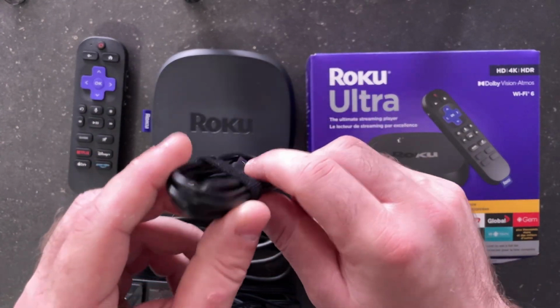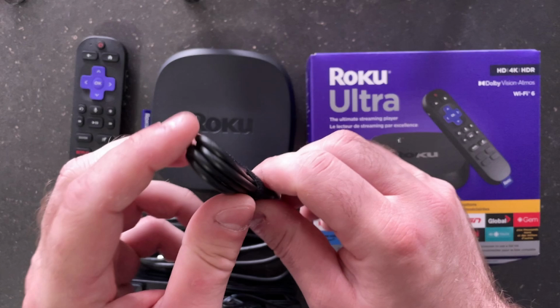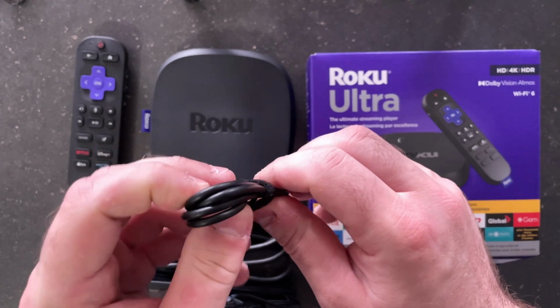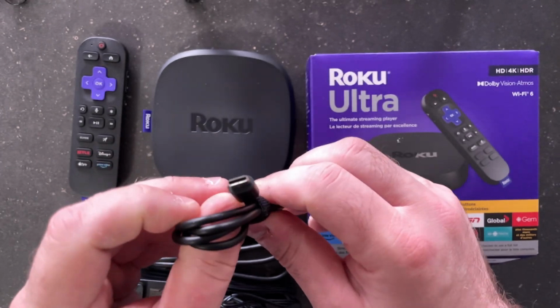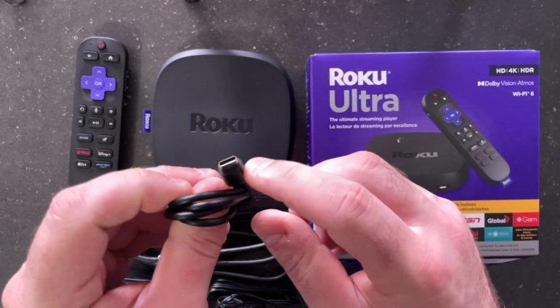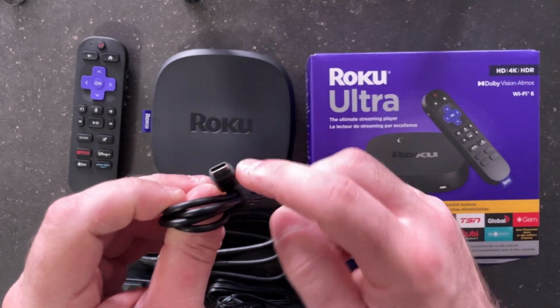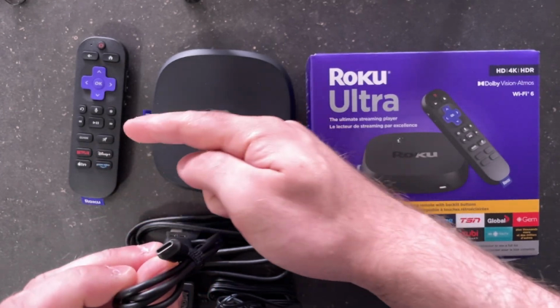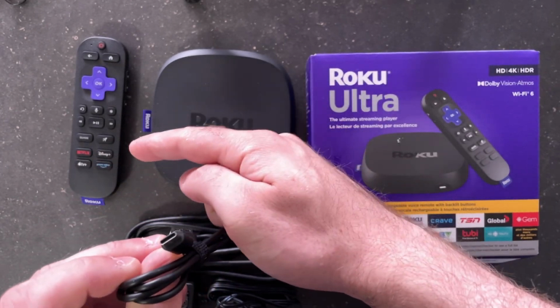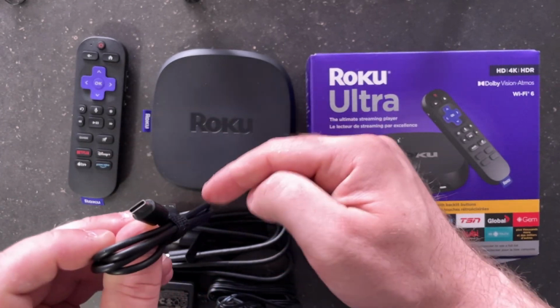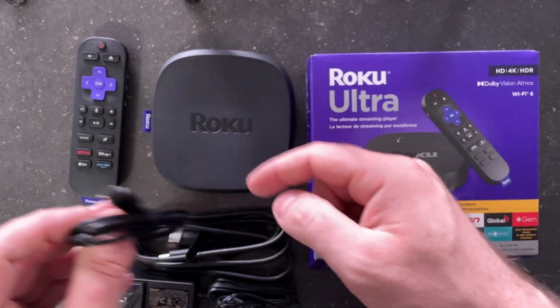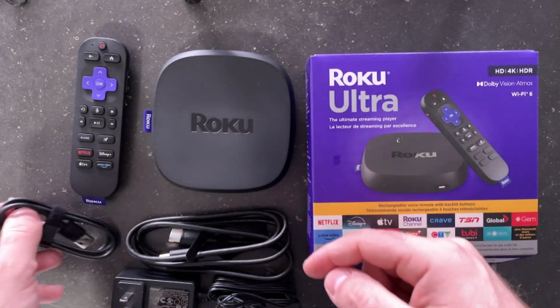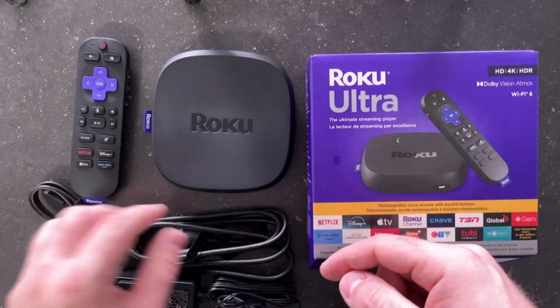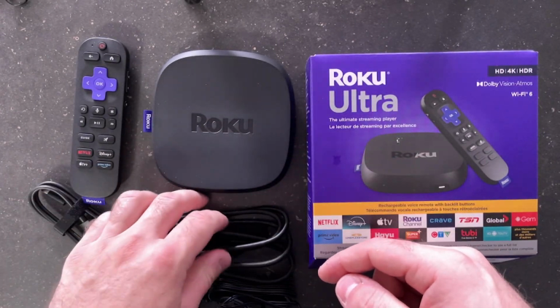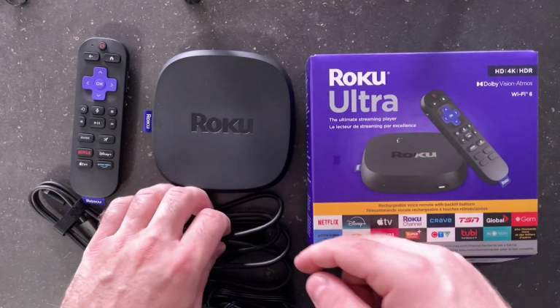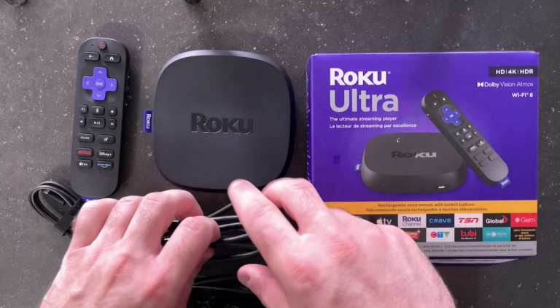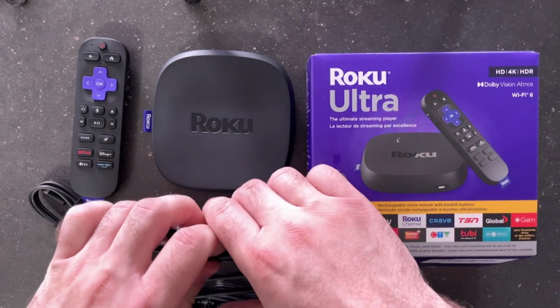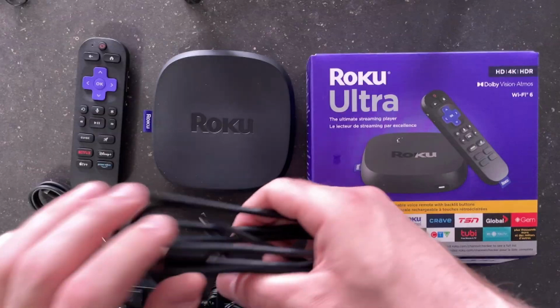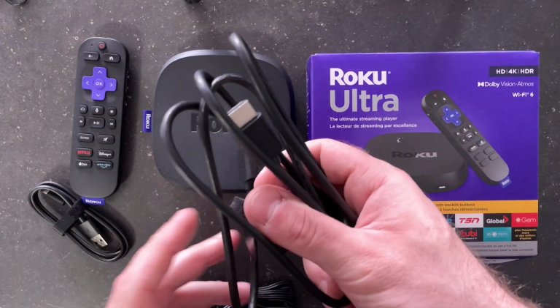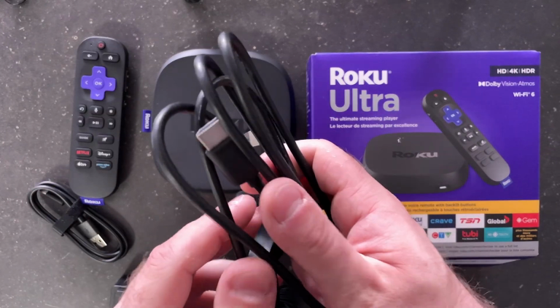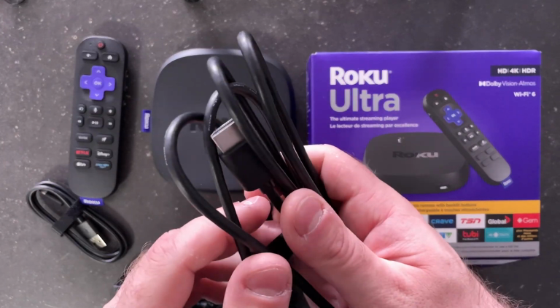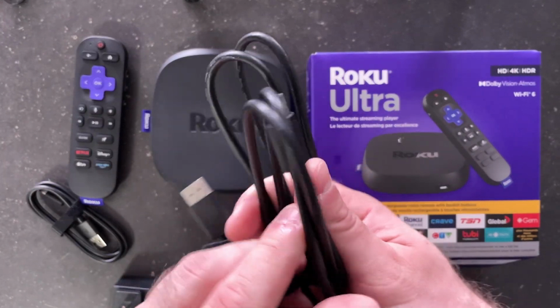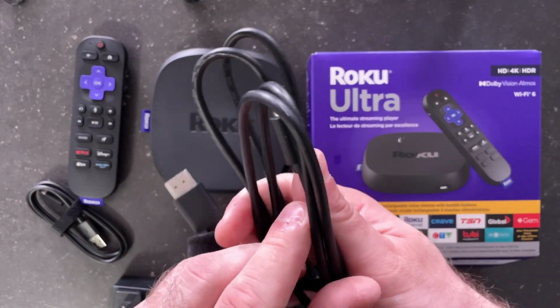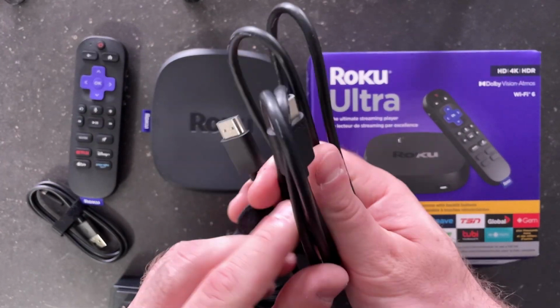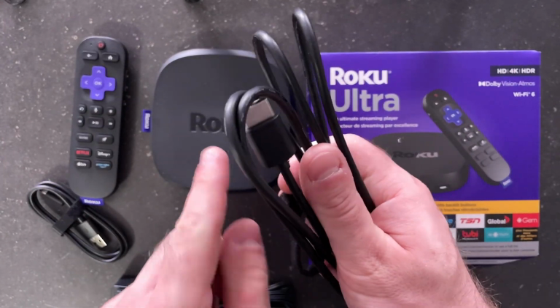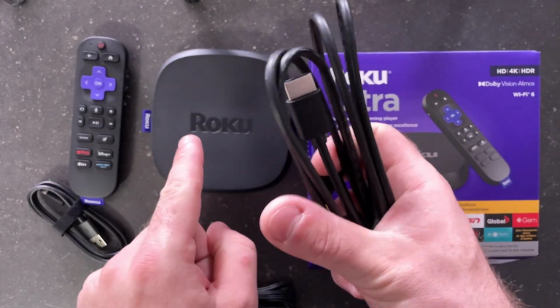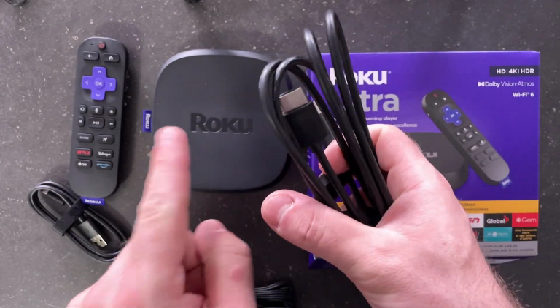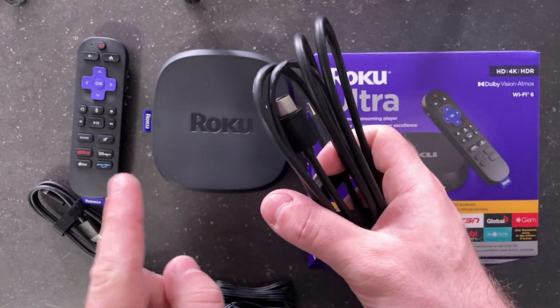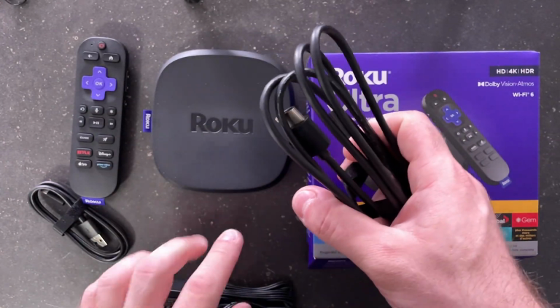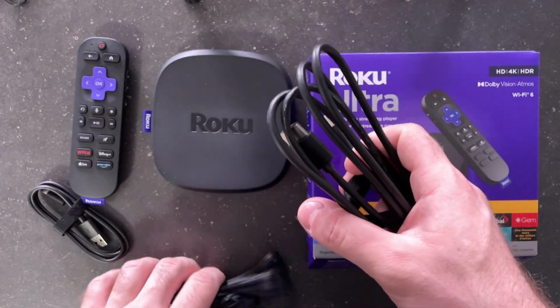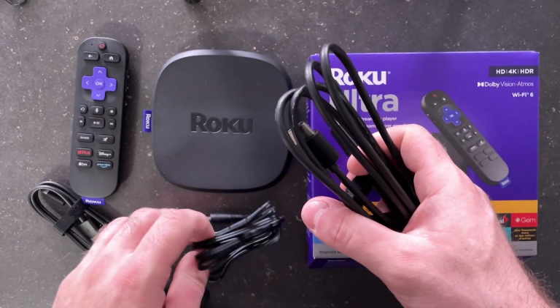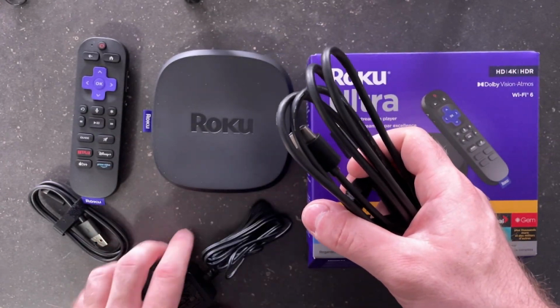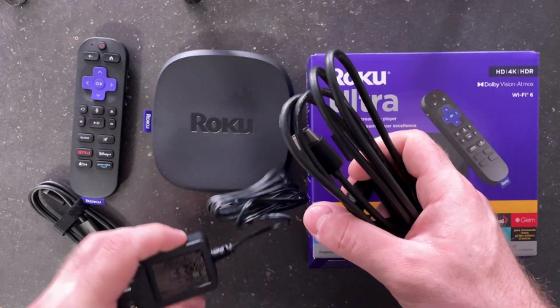In the box you'll also find the charging cable, the HDMI cable that you'll want to plug into your Roku Ultra and into your TV or monitor, and the power cable.